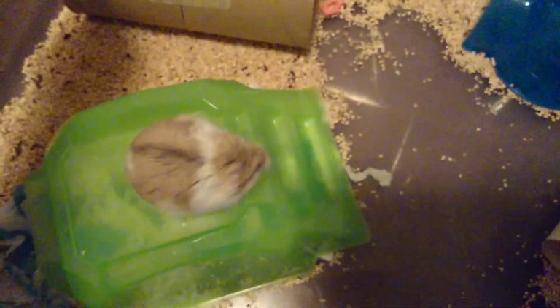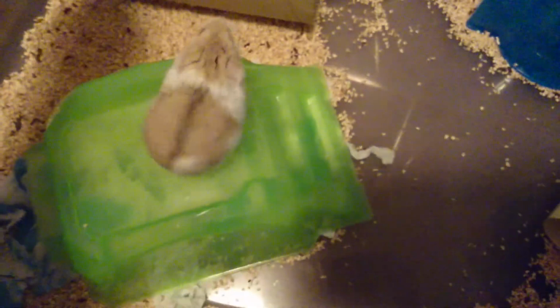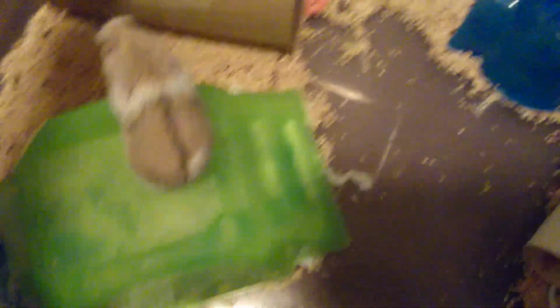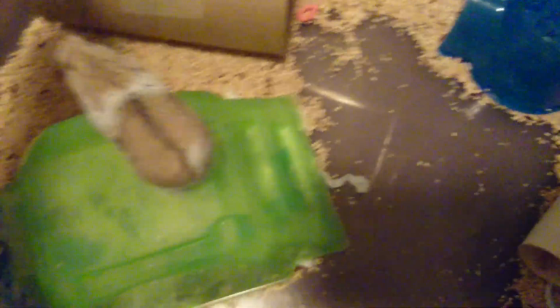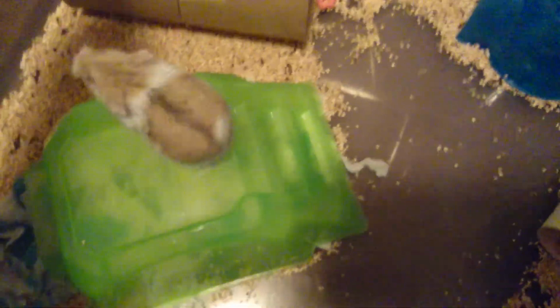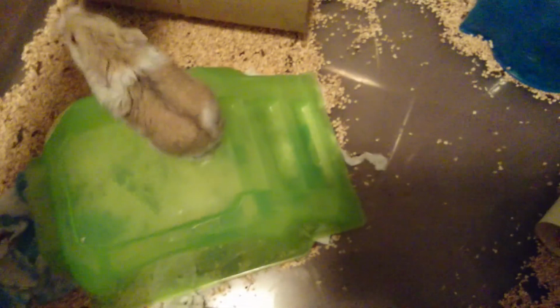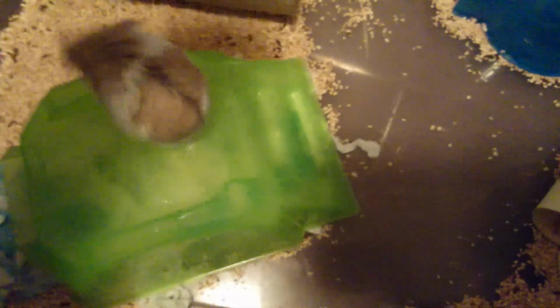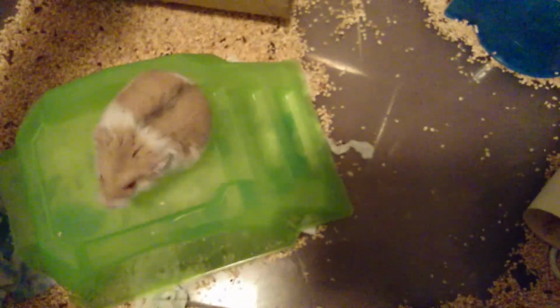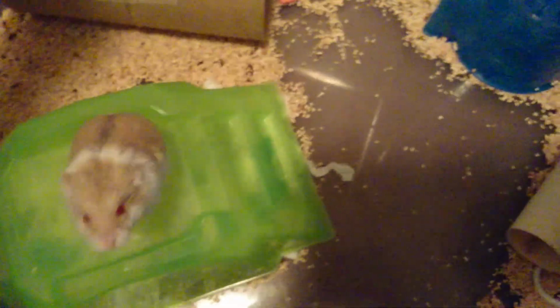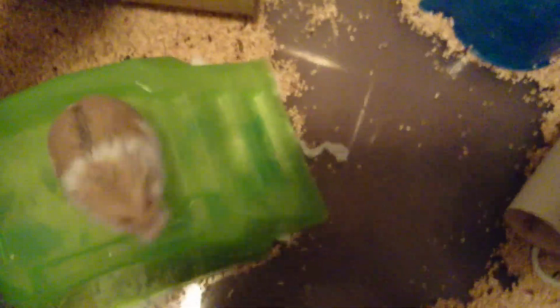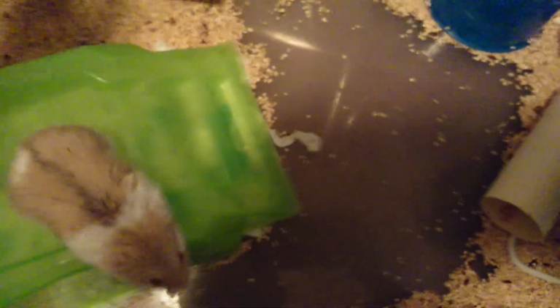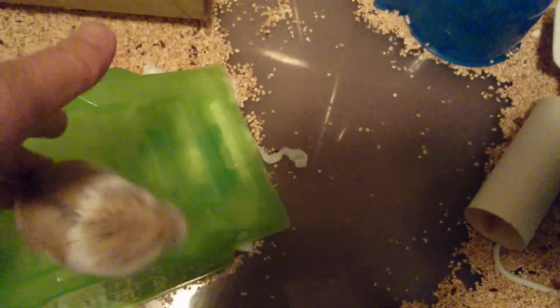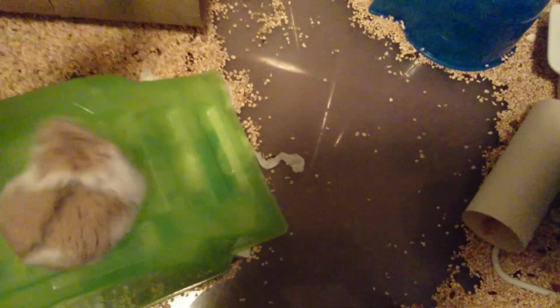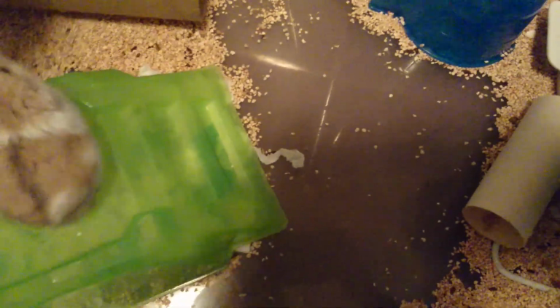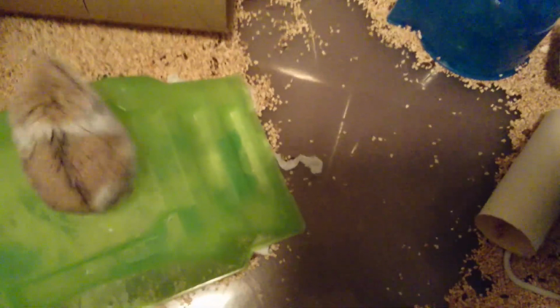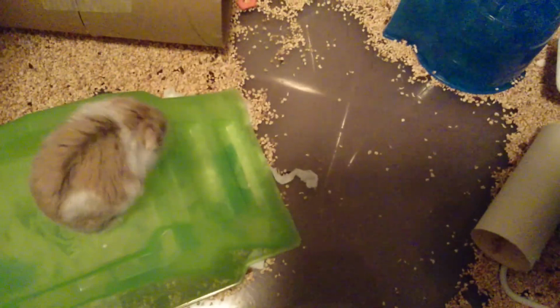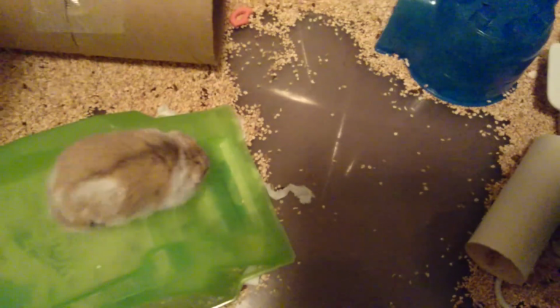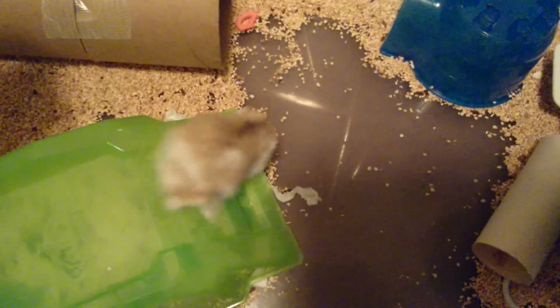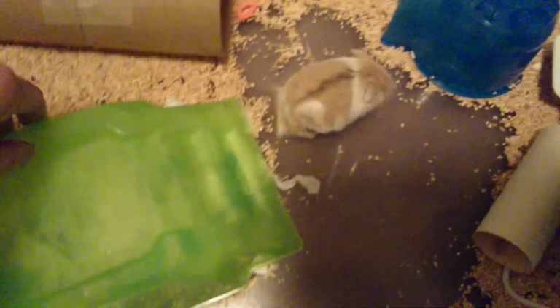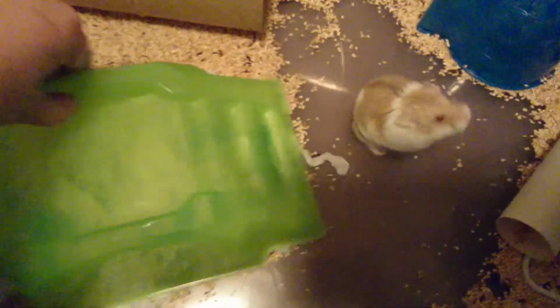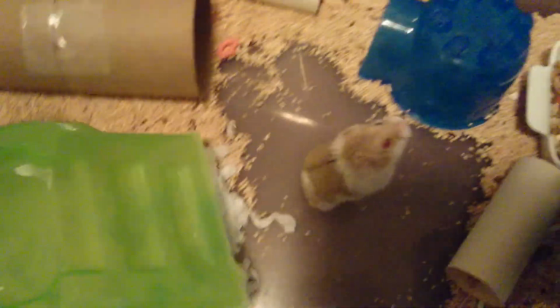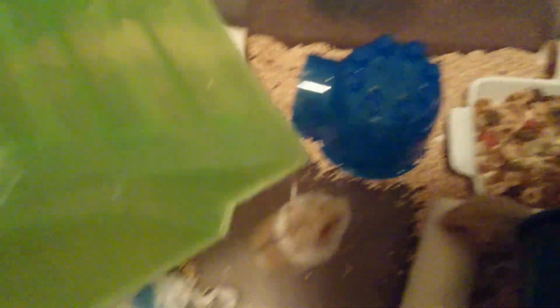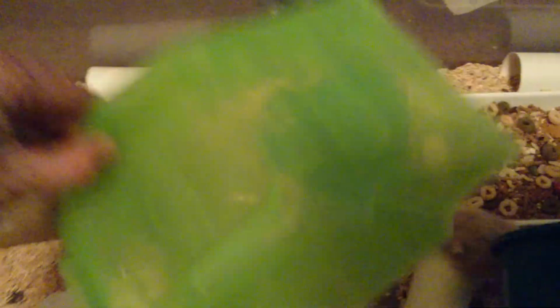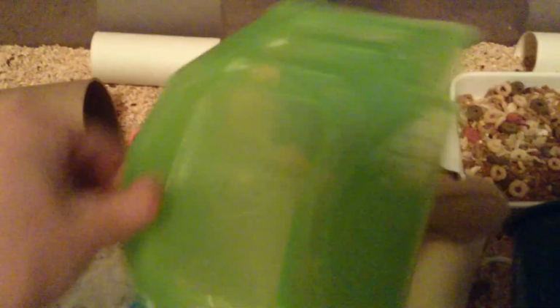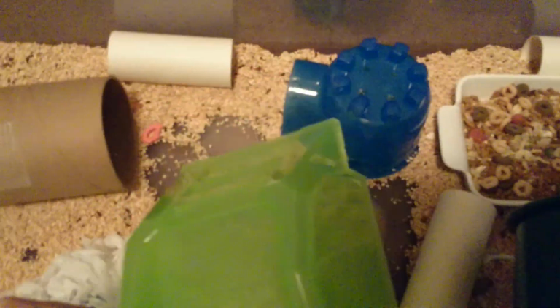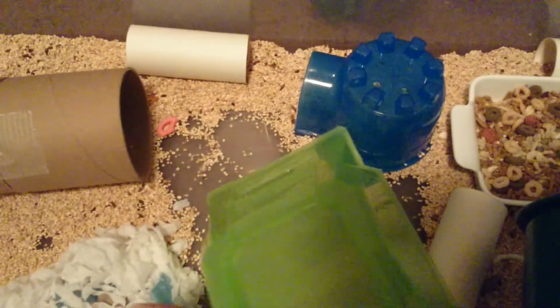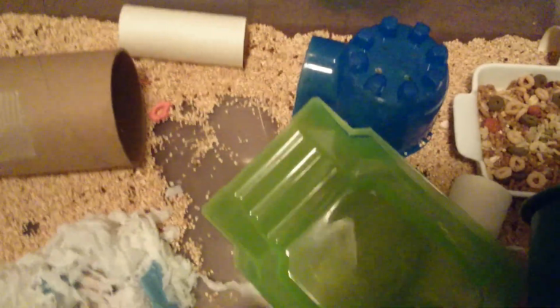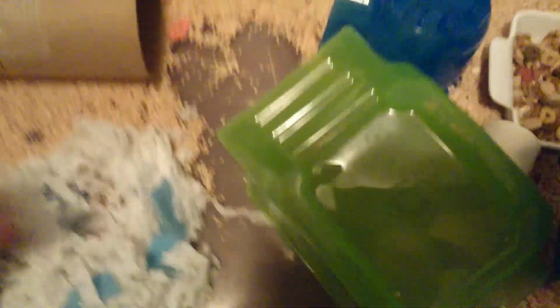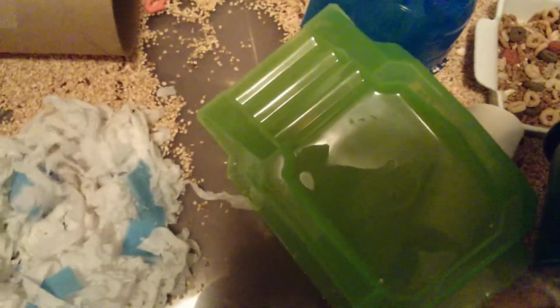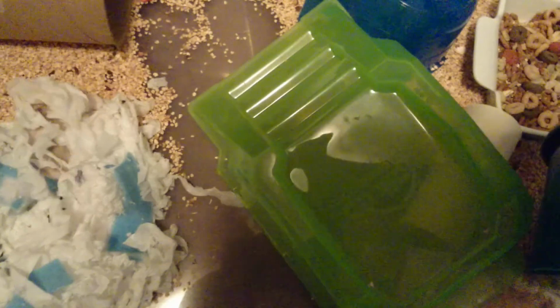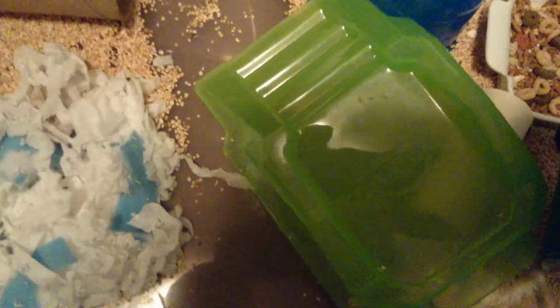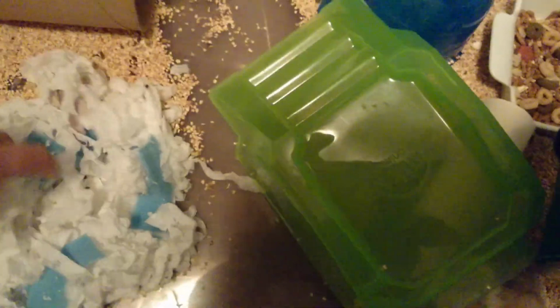Her babies are day 8 today. If Bubbles would be so kind to get off — thank you. I thought they were in the tunnel, but apparently they are in here. Just one of them is in here.